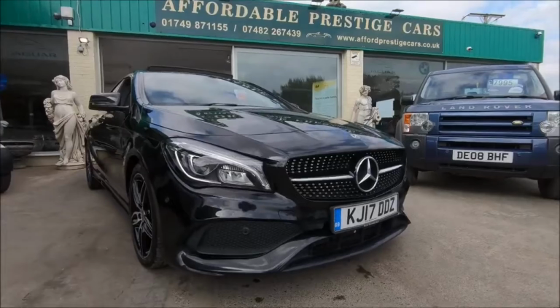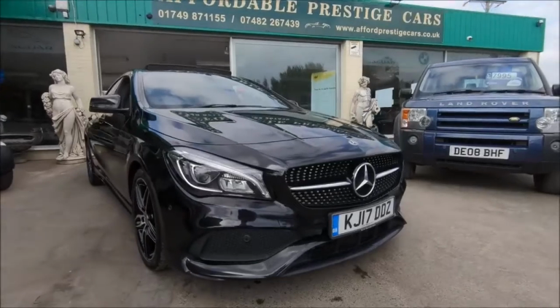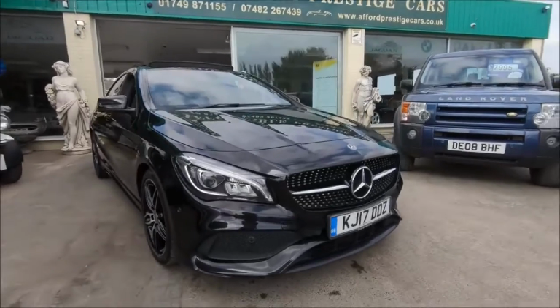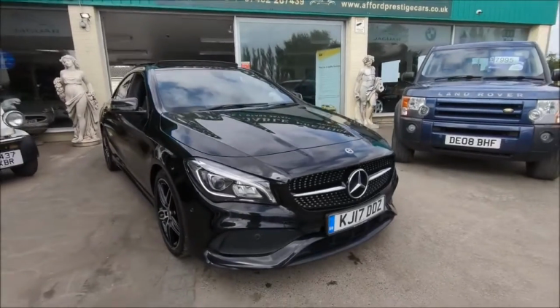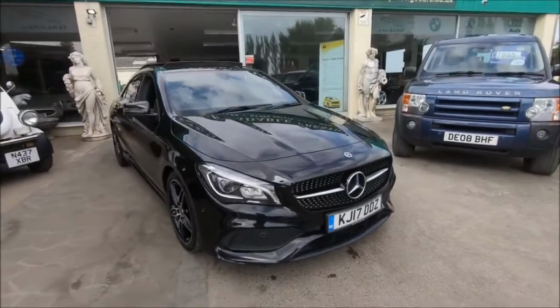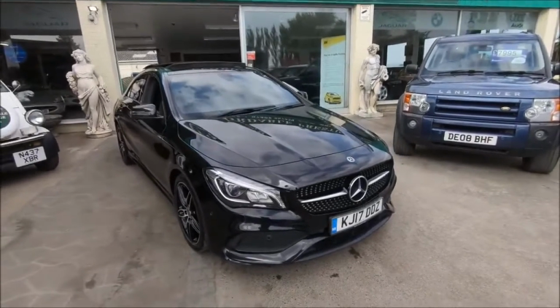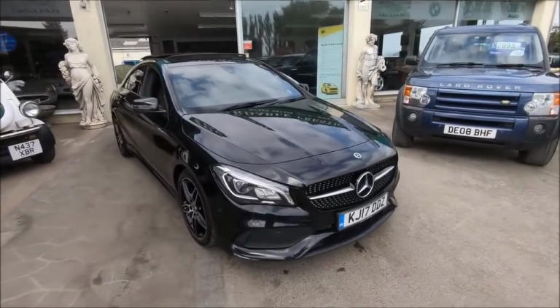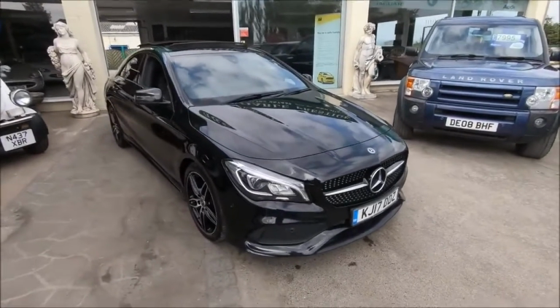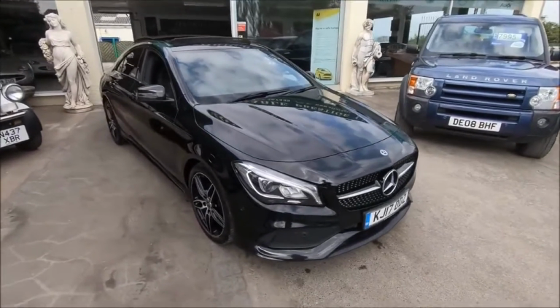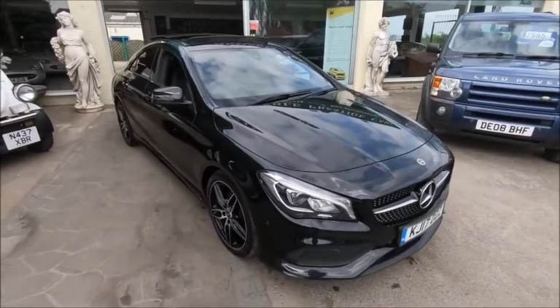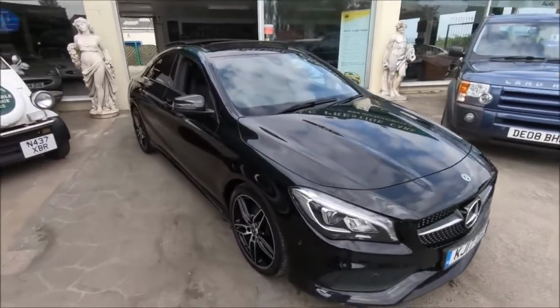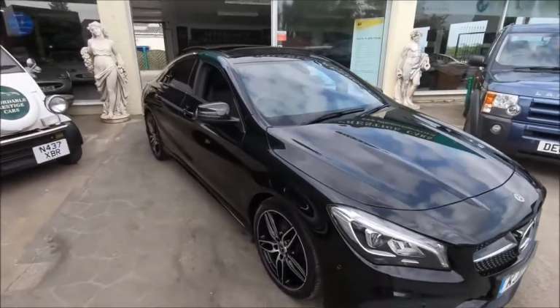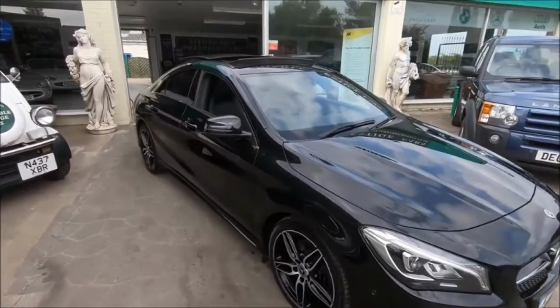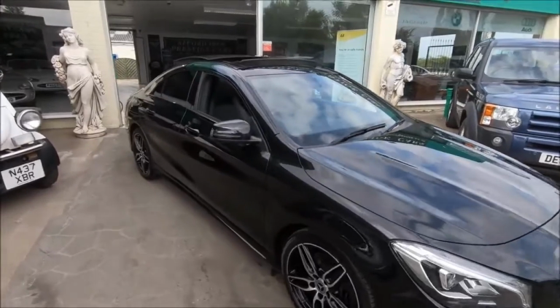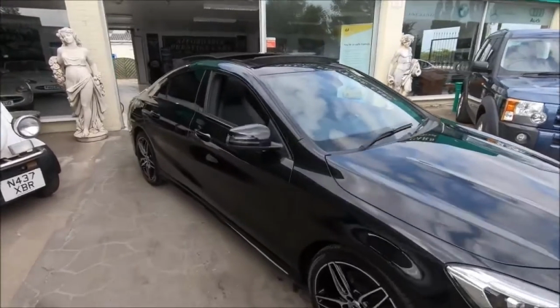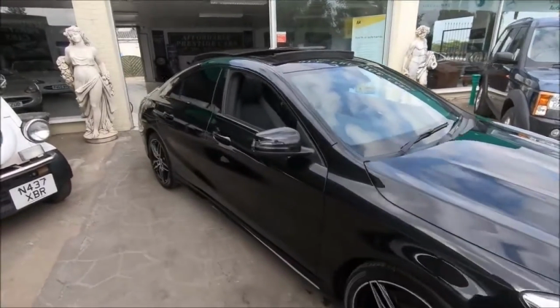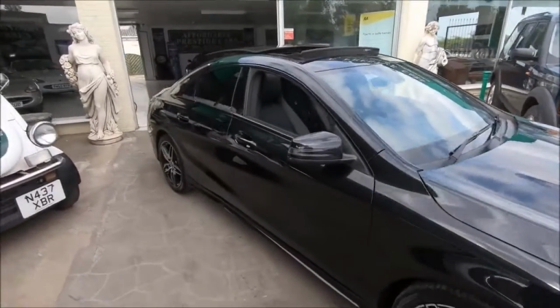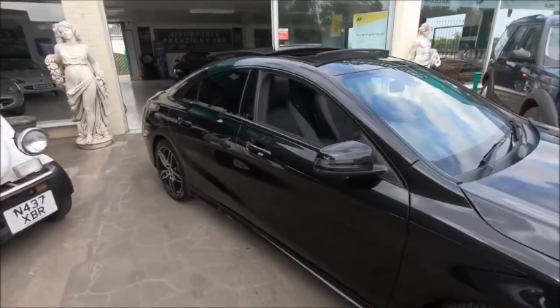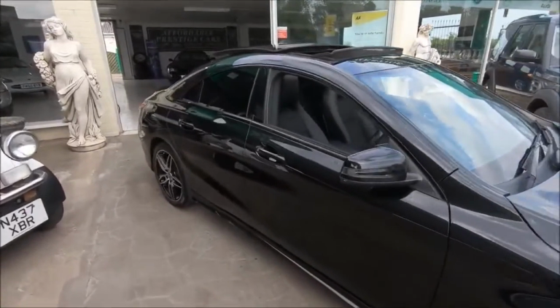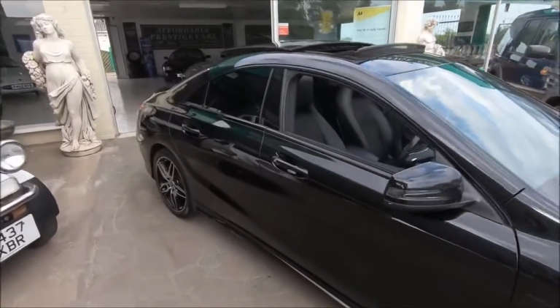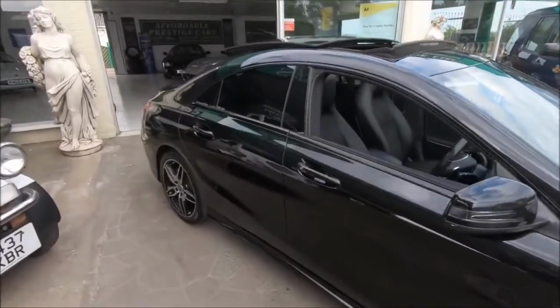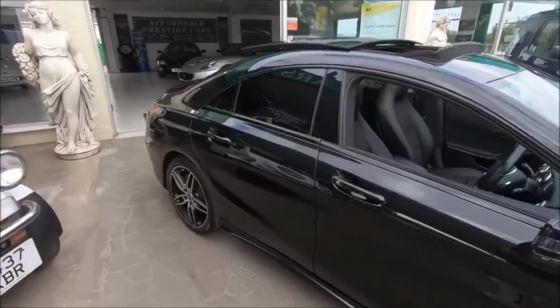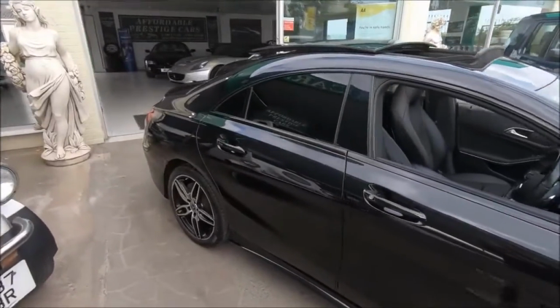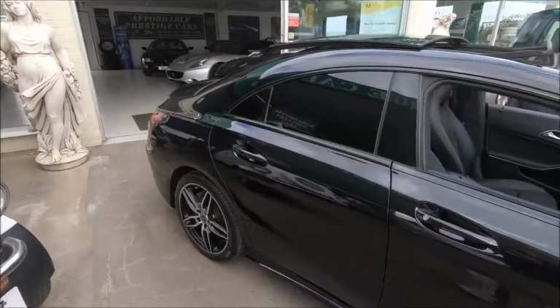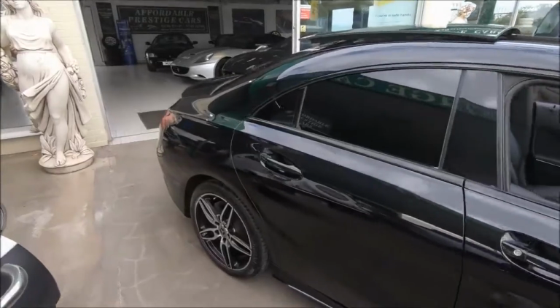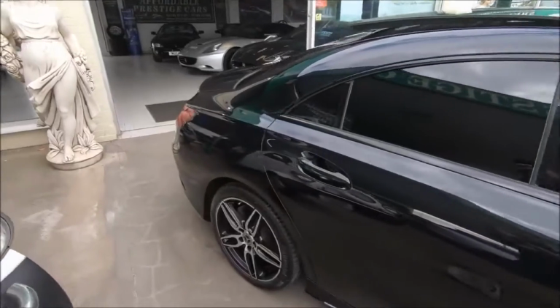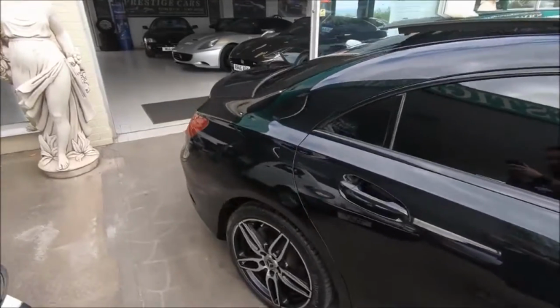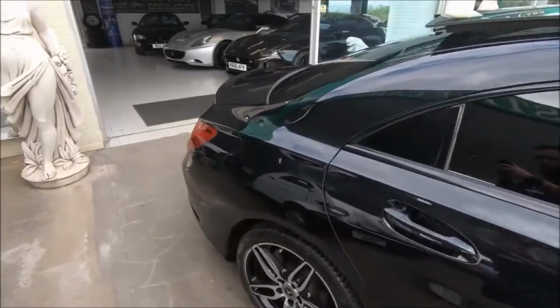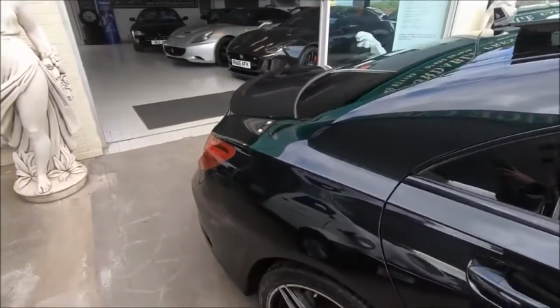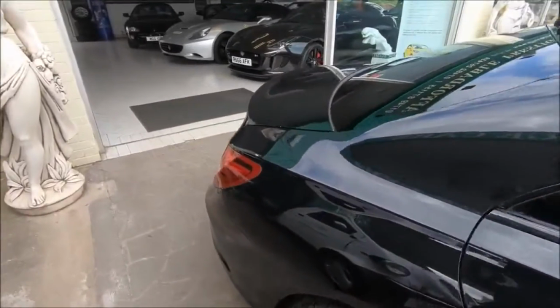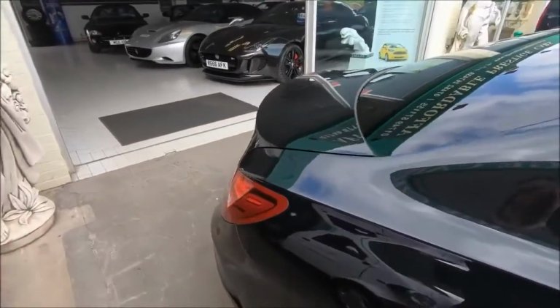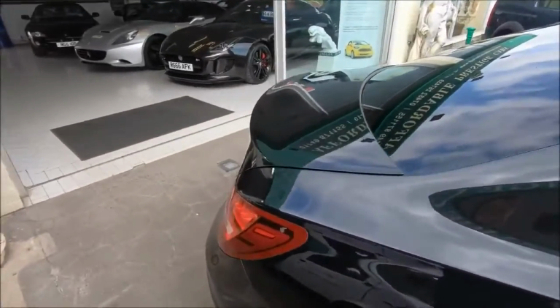Hello and welcome to another vehicle from the Affordable Prestige Collection. This one is a very handsome example of the Mercedes CLA — the CLA 220D, in particular, with the AMG Line package.